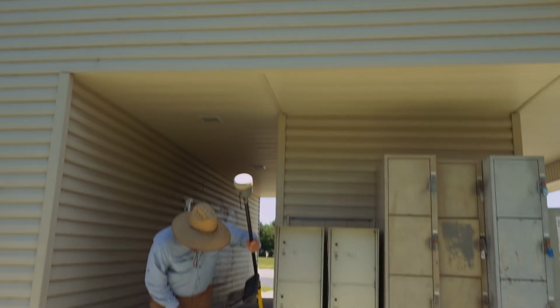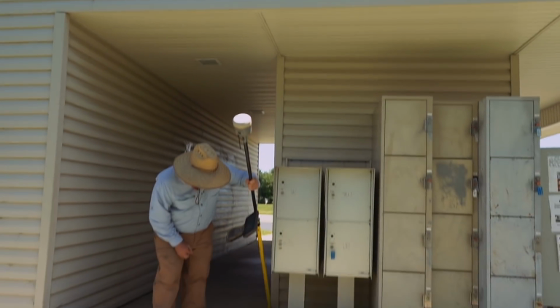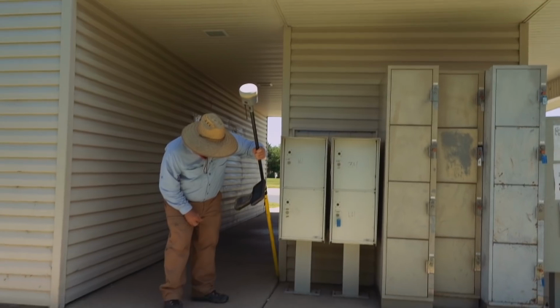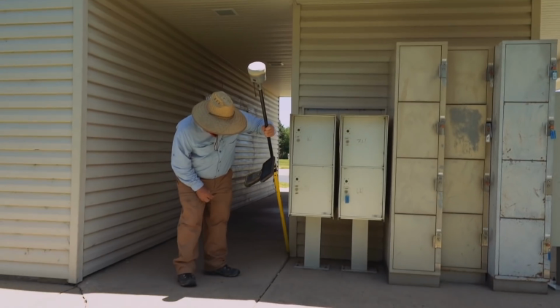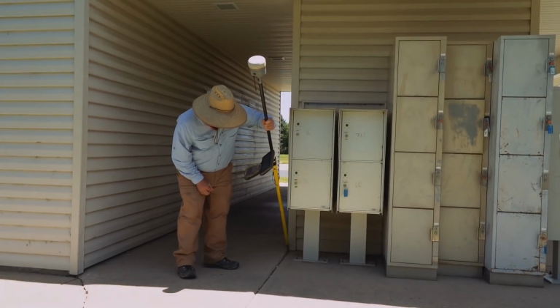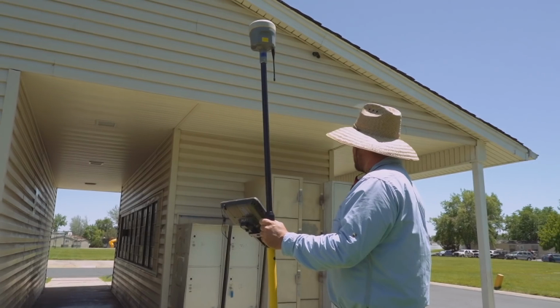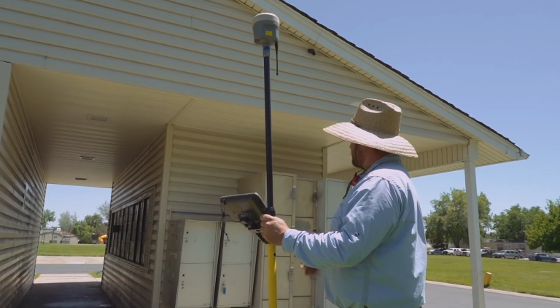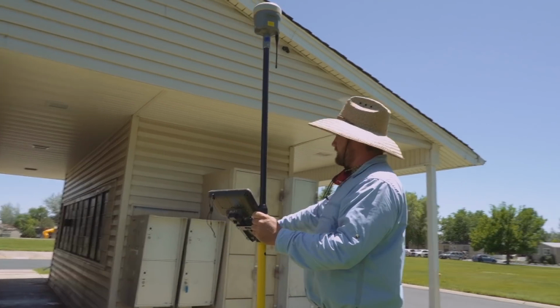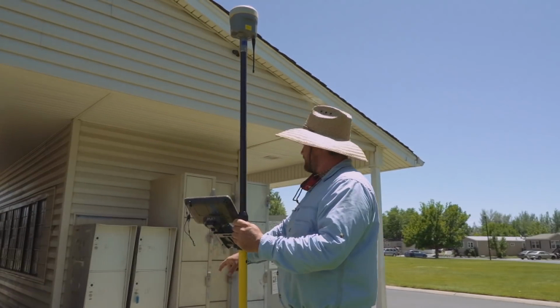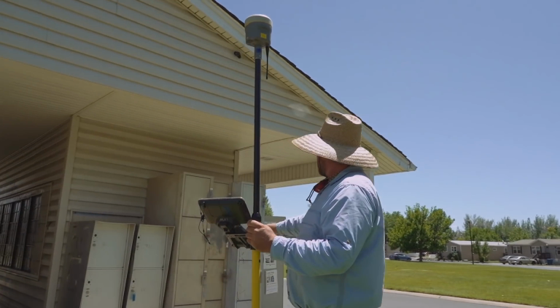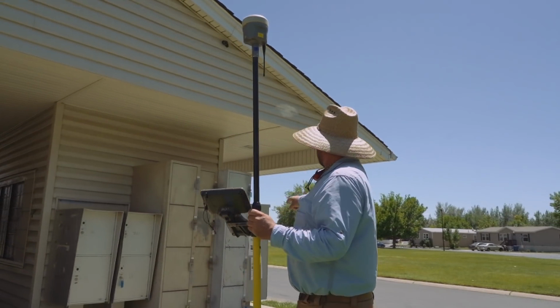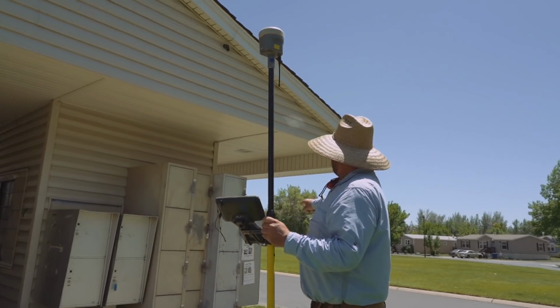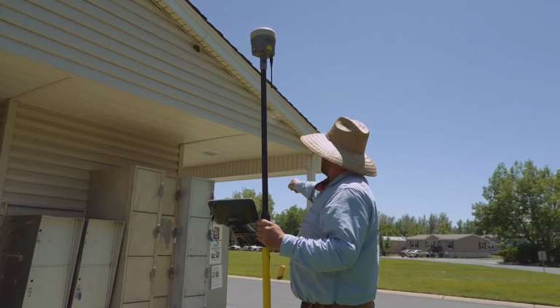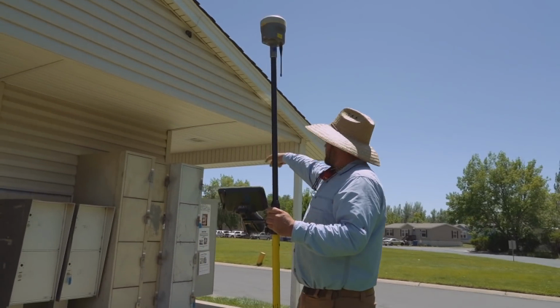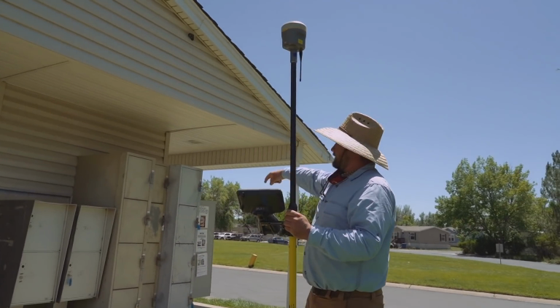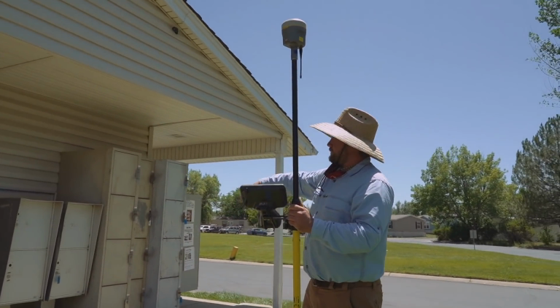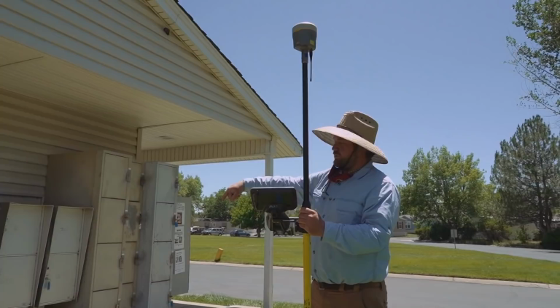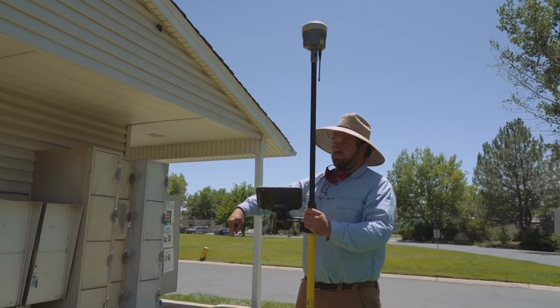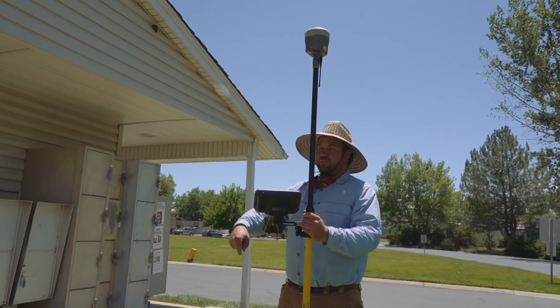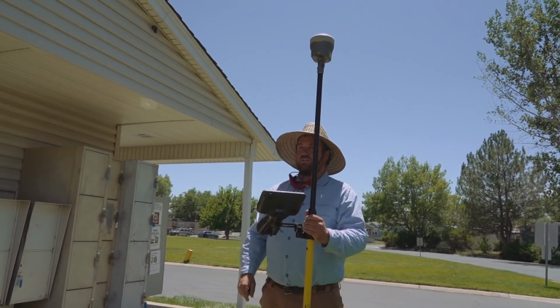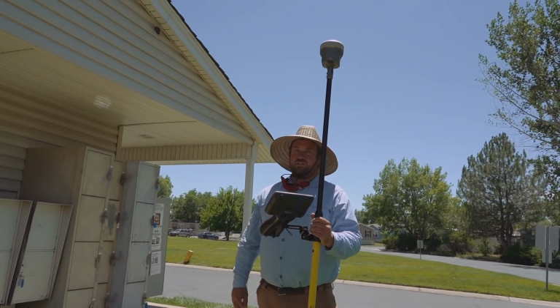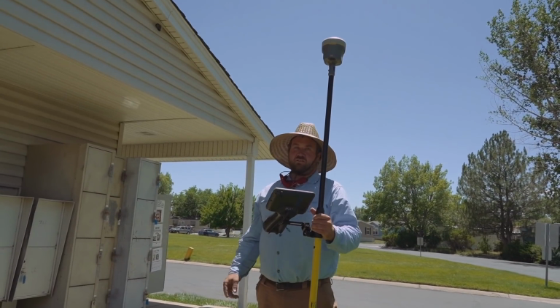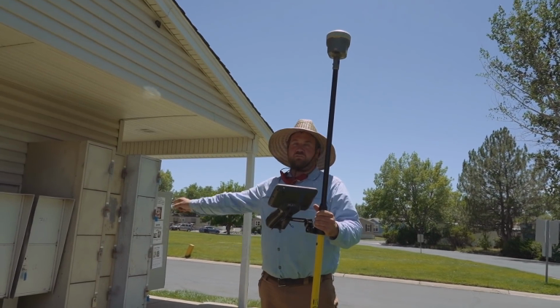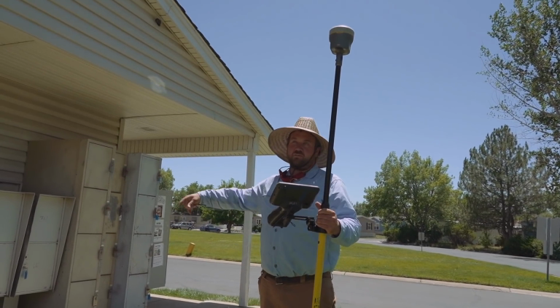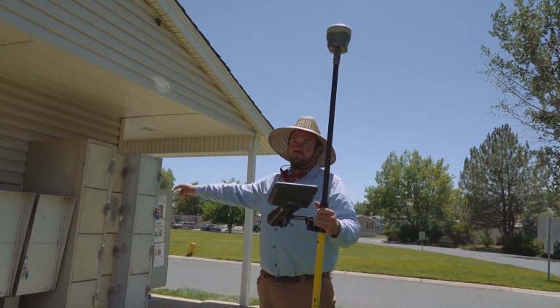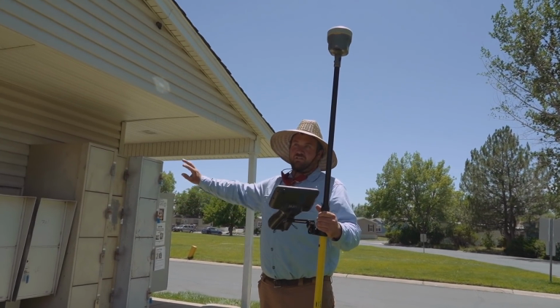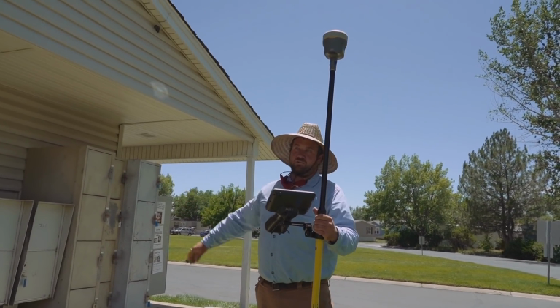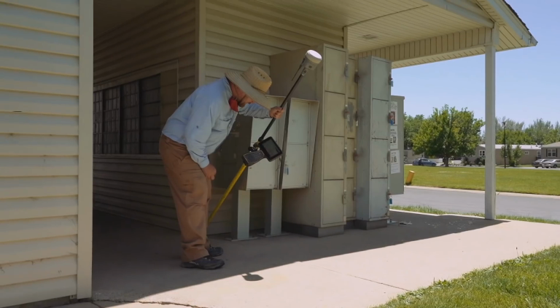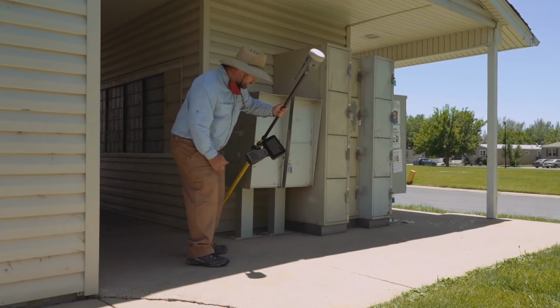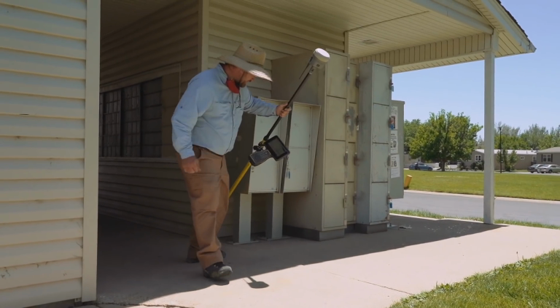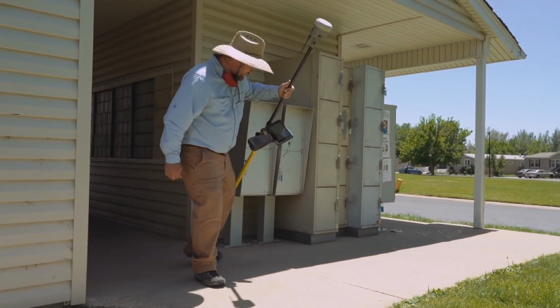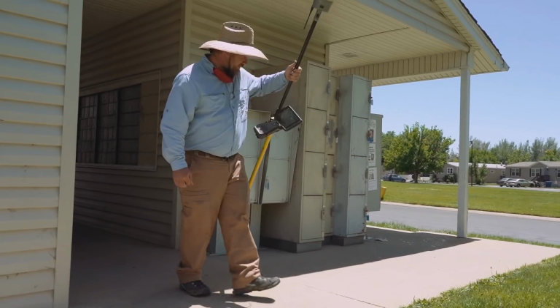With a corner like this, I'd probably have to do one setup to get the other three corners and then do a separate setup just to get this one. So two setups to get this one little building — and I can do it in about a minute with this thing.